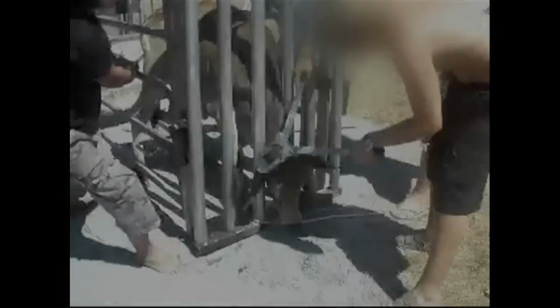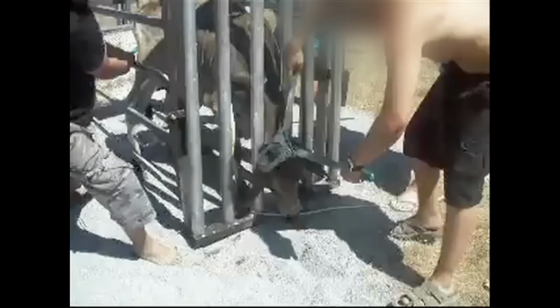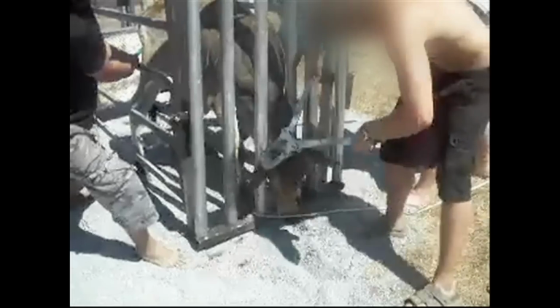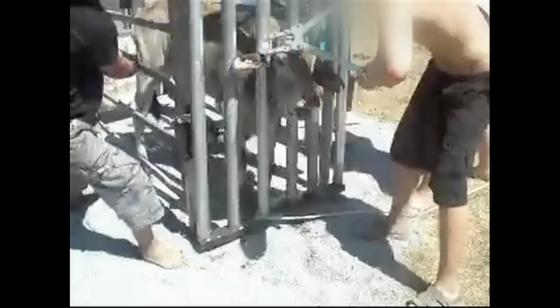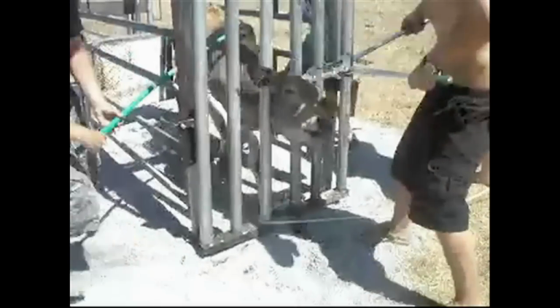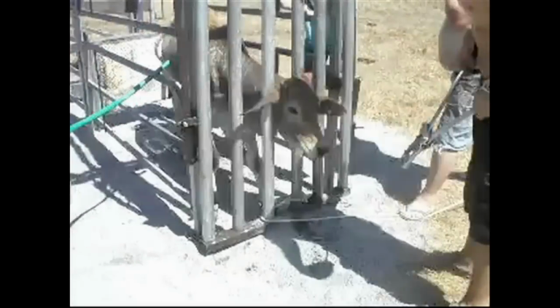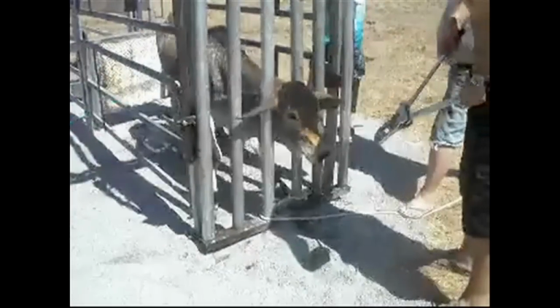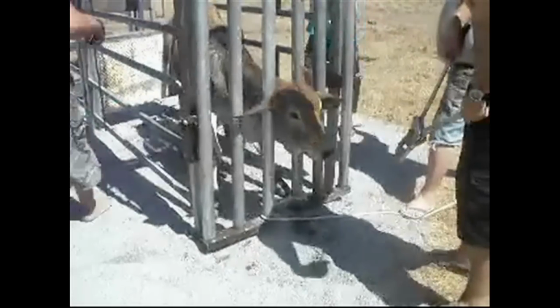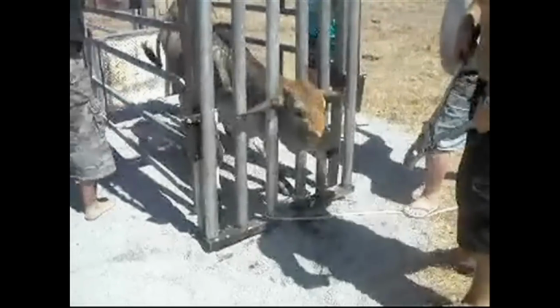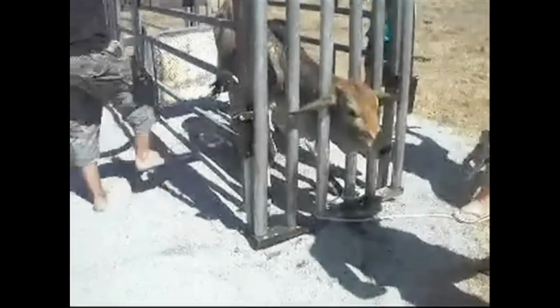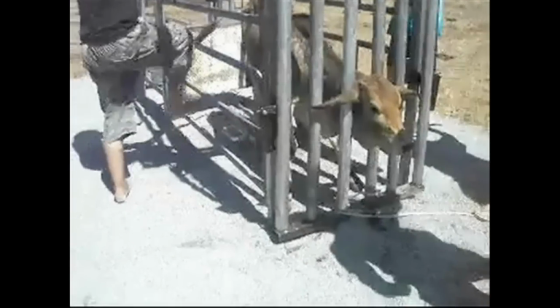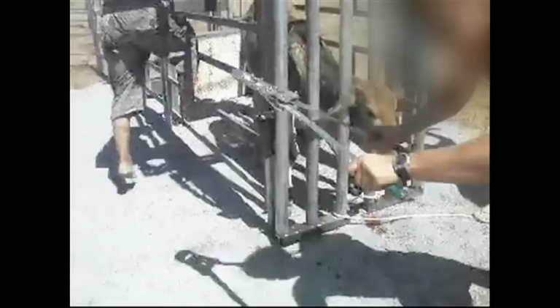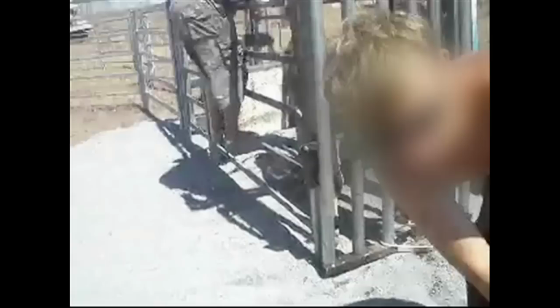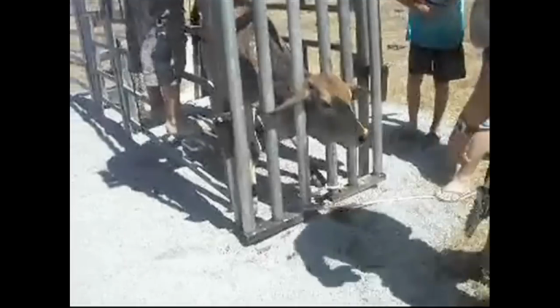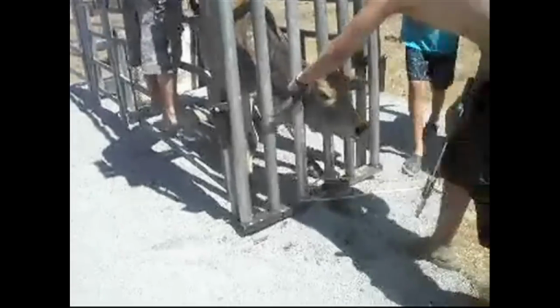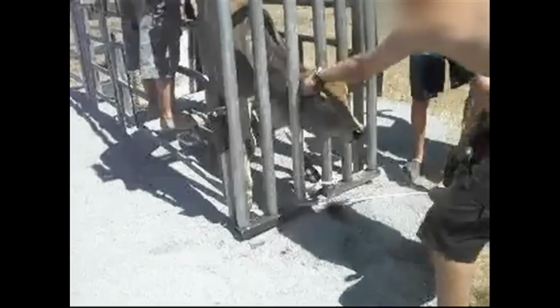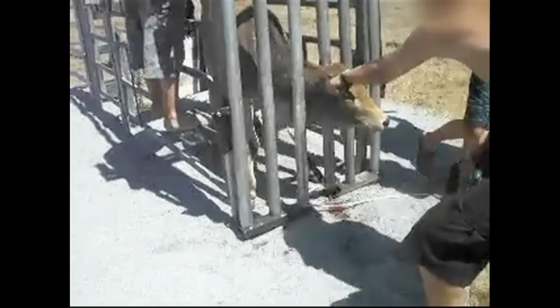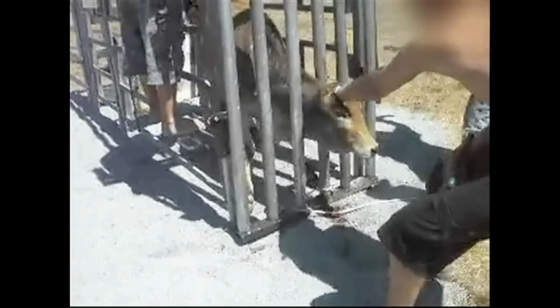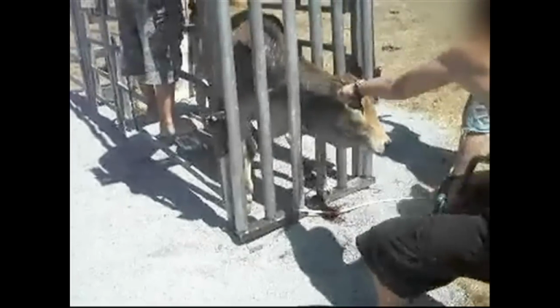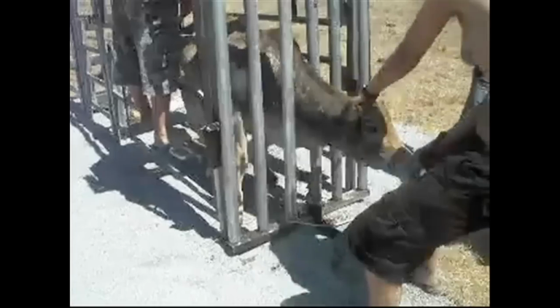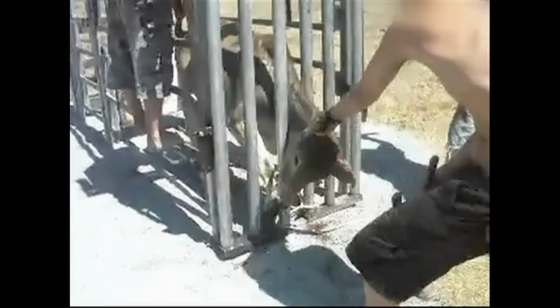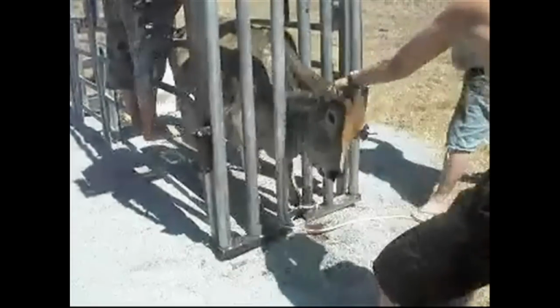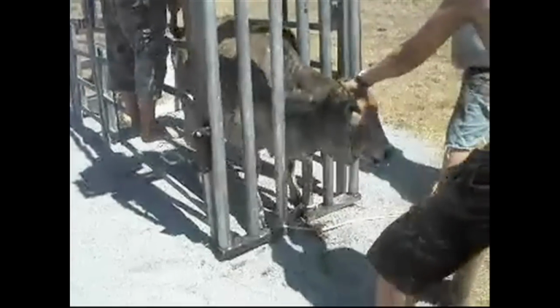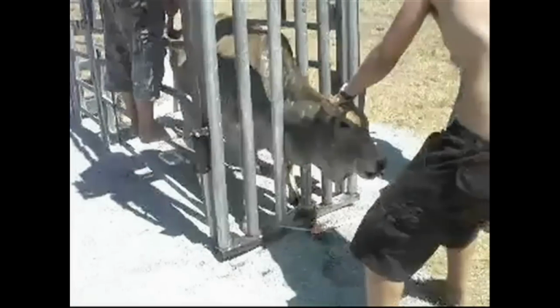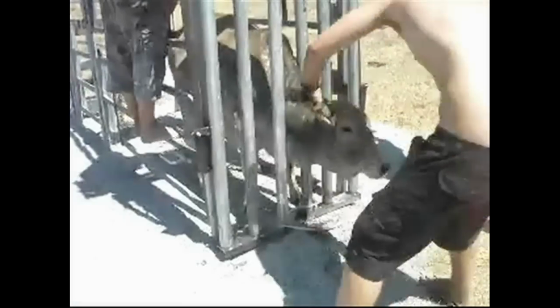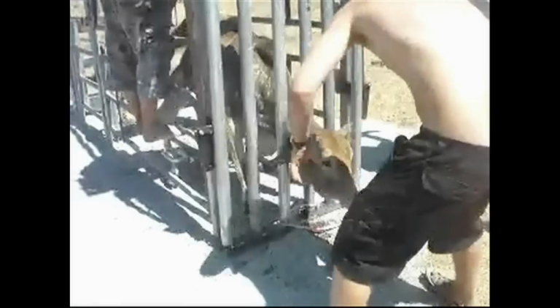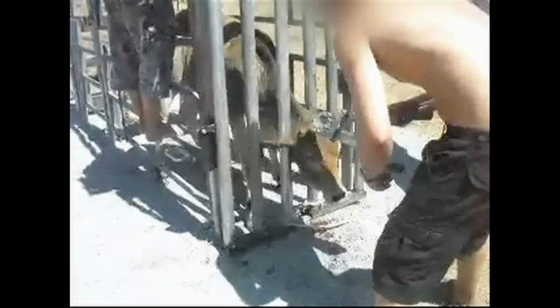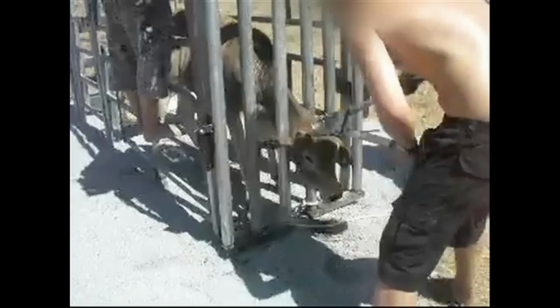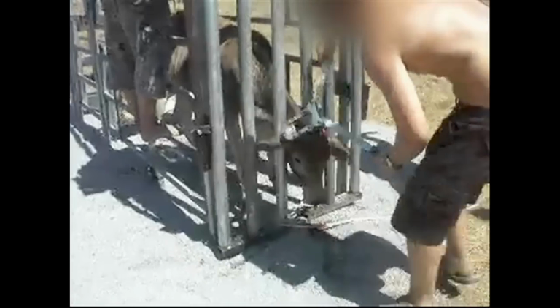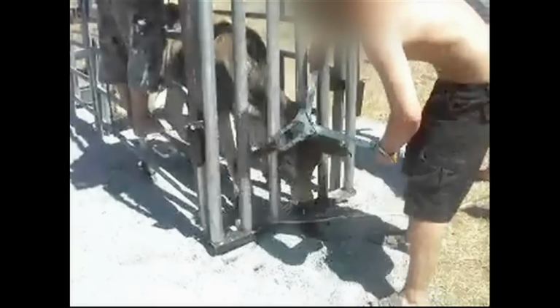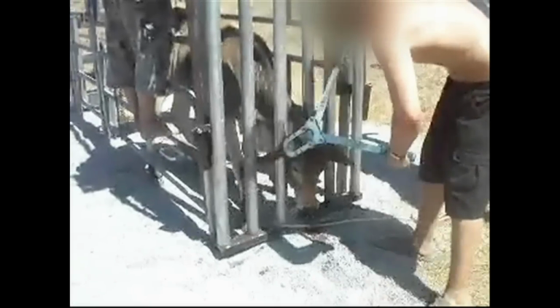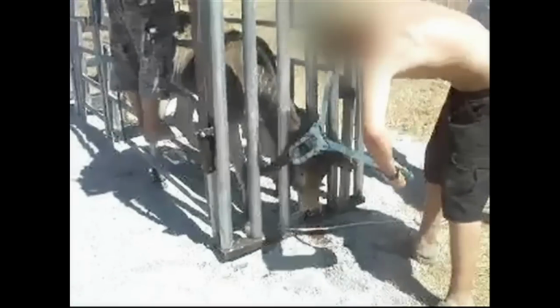Knives, shears, and other tools are also used to cut horned tissue off calves' heads. By the time calves are about two months old, their growing horns have begun to take root in their skulls, making the dehorning procedure even more painful, bloody, and dangerous.